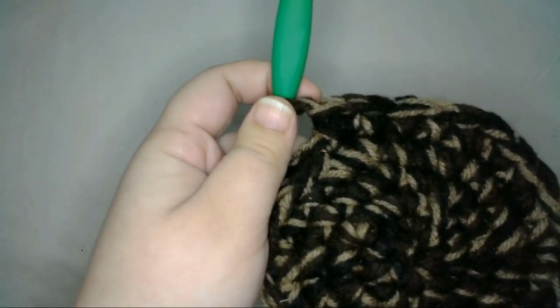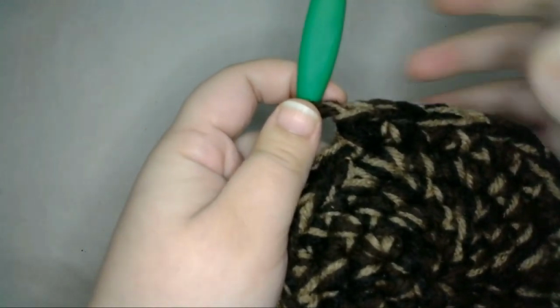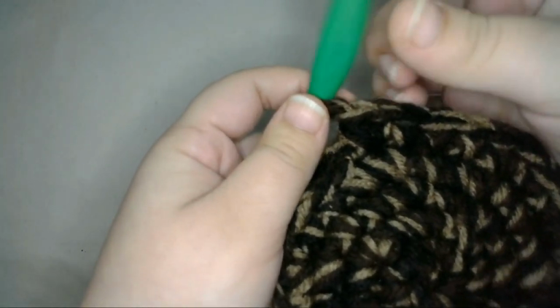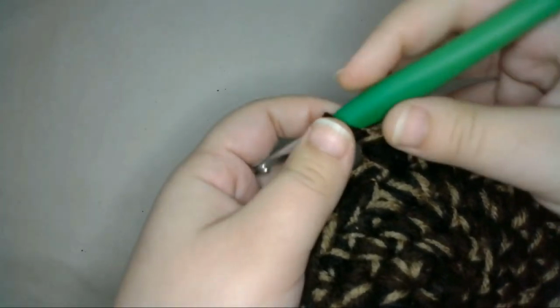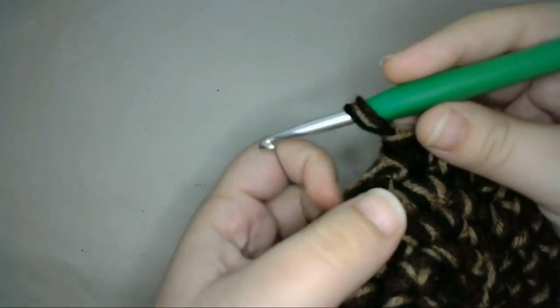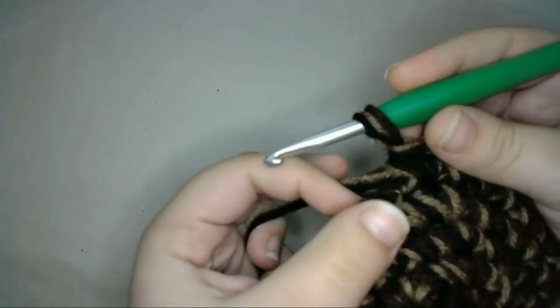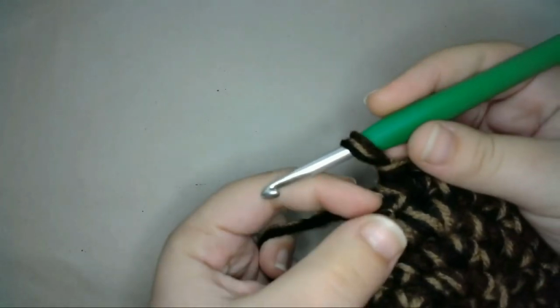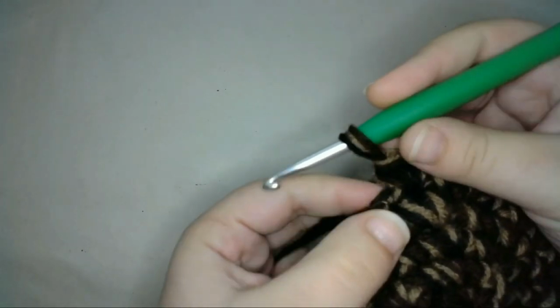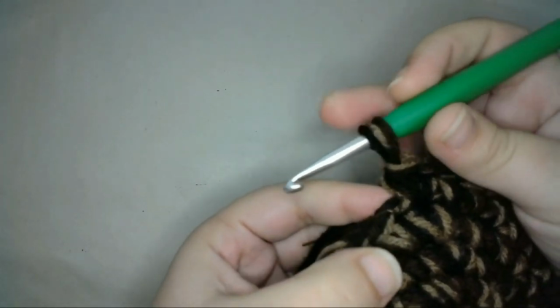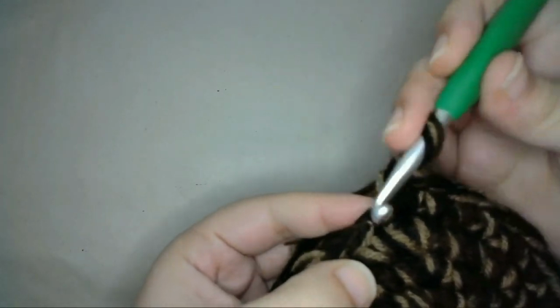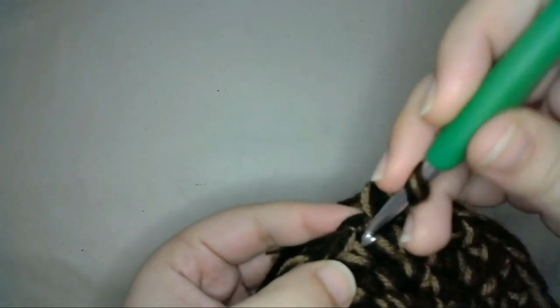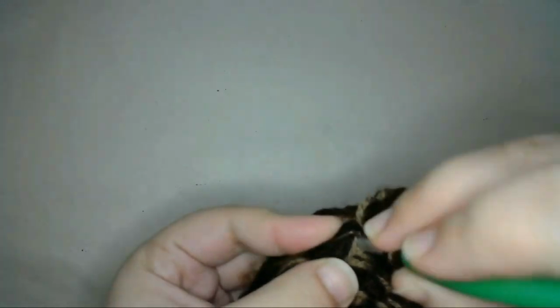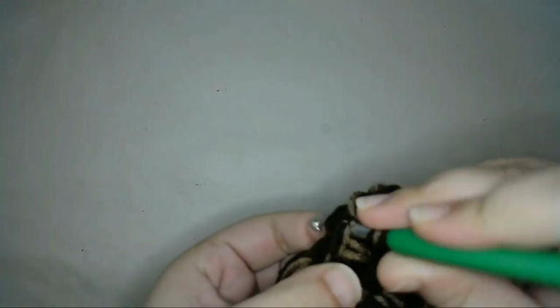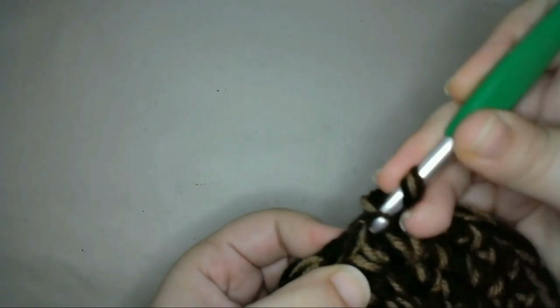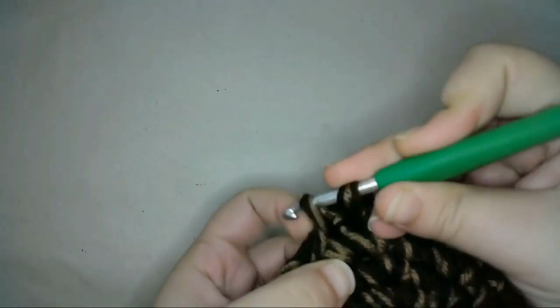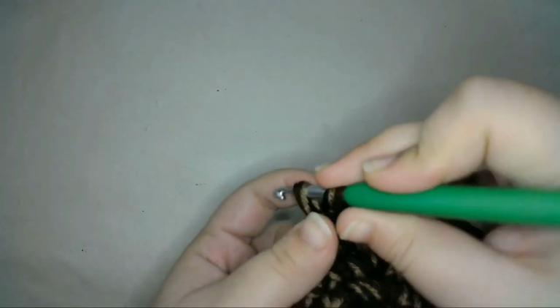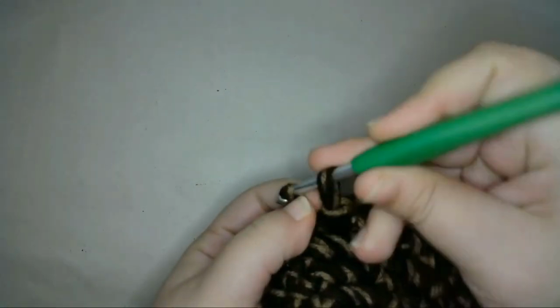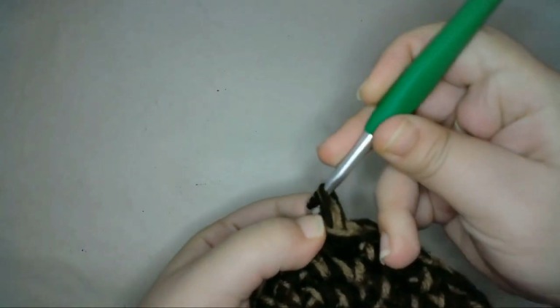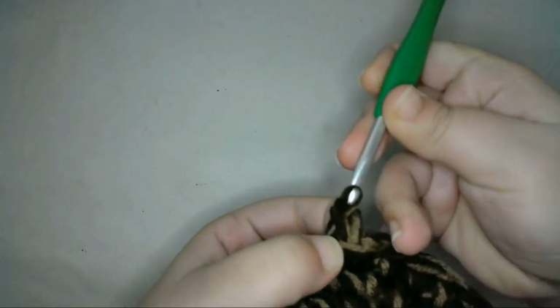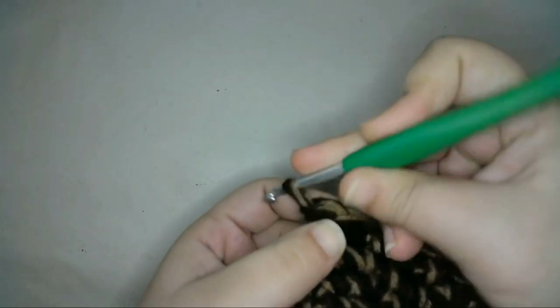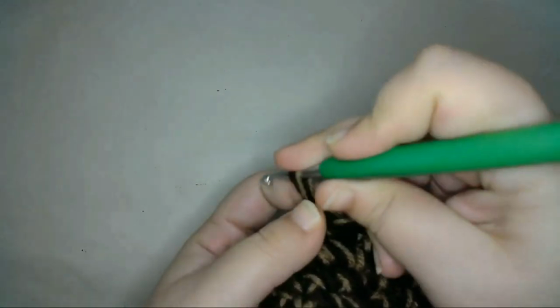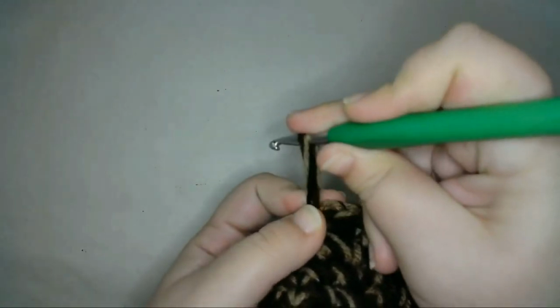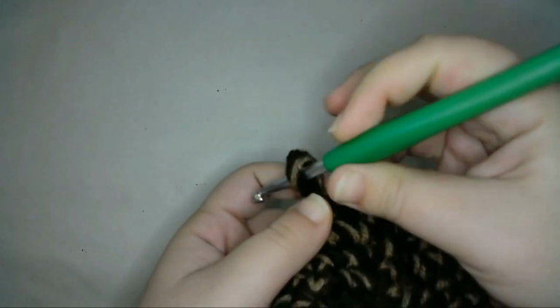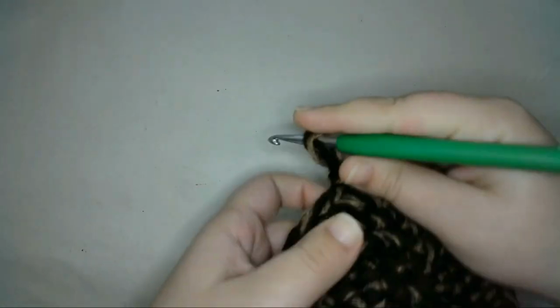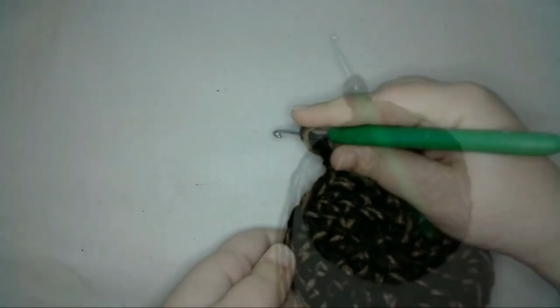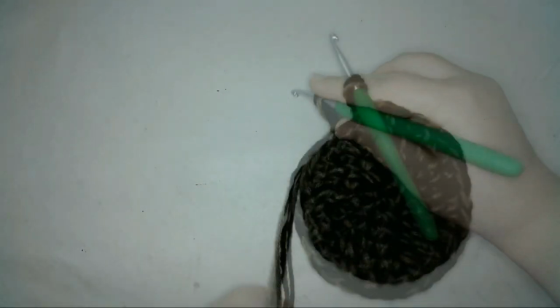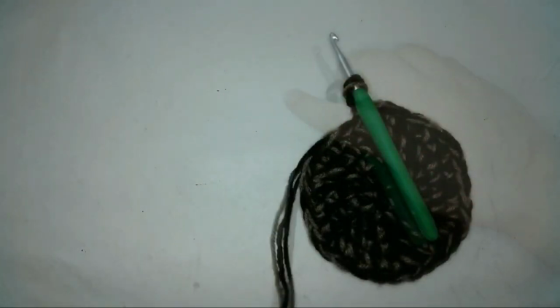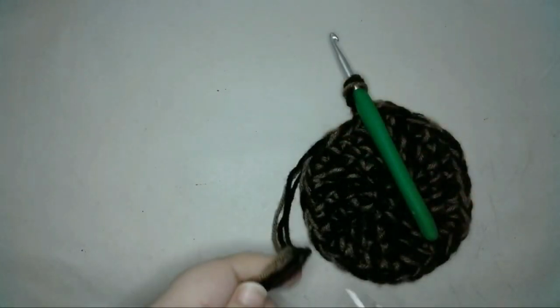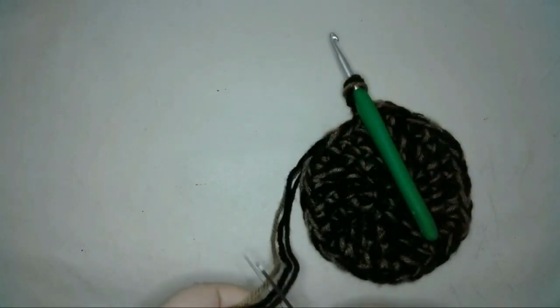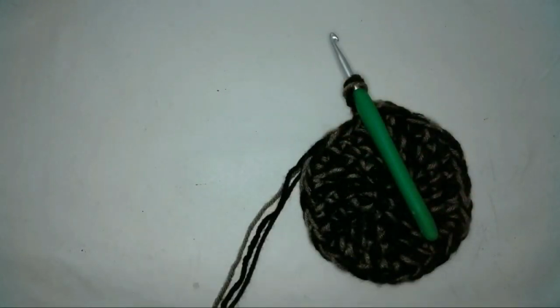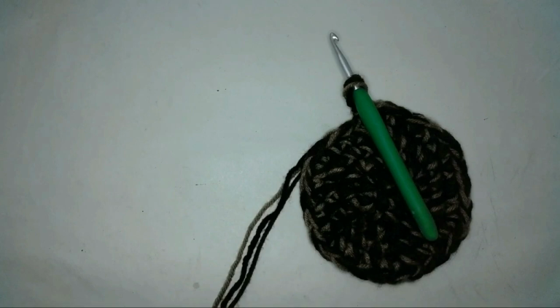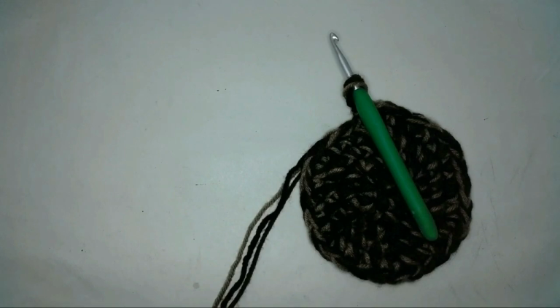At the end of my row of increase, I'll slip stitch to the first stitch of the row to end the row, then I'll cut off my yarn.